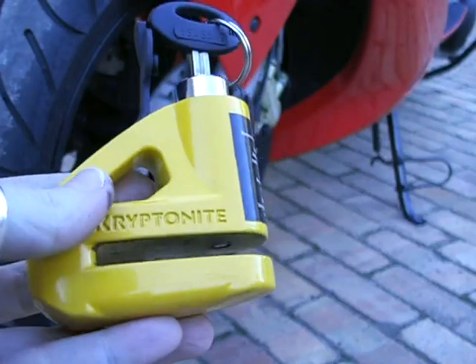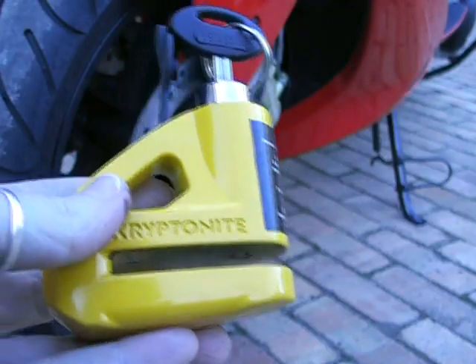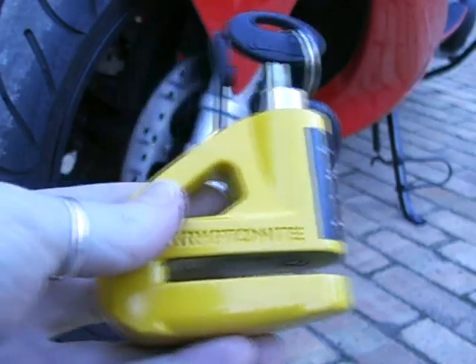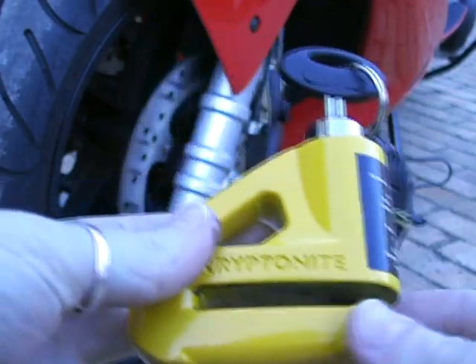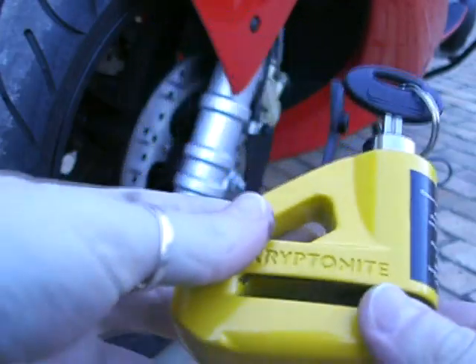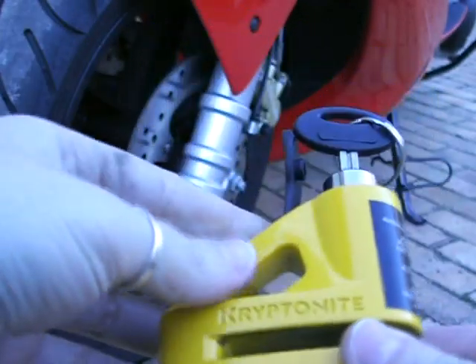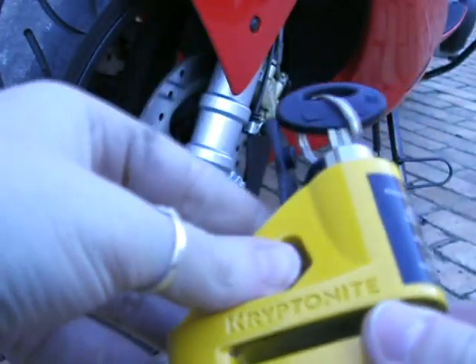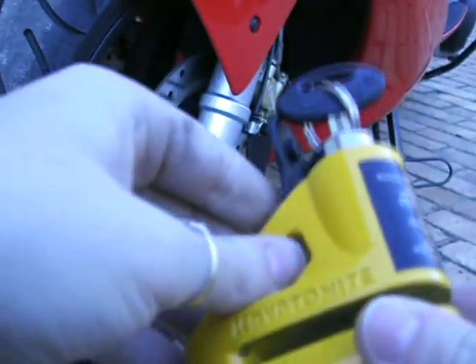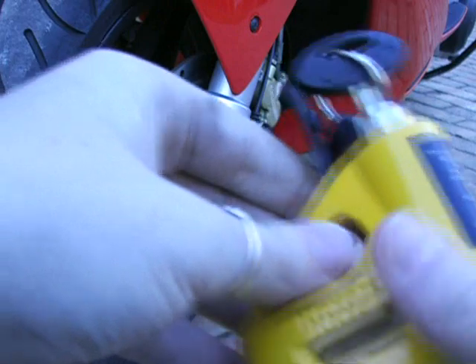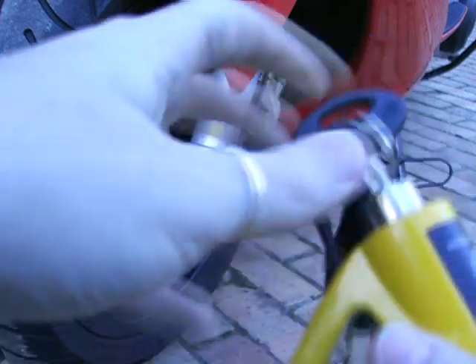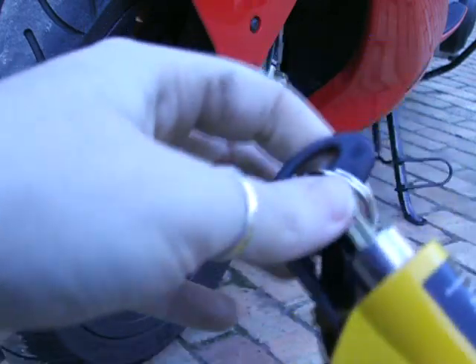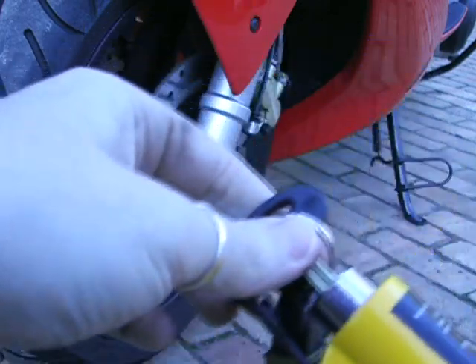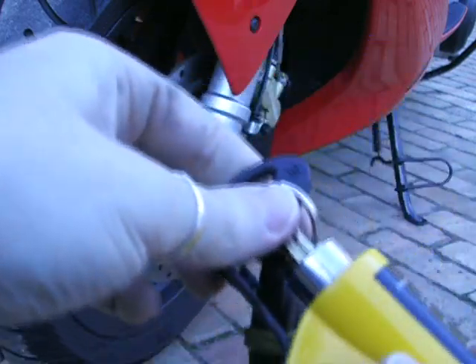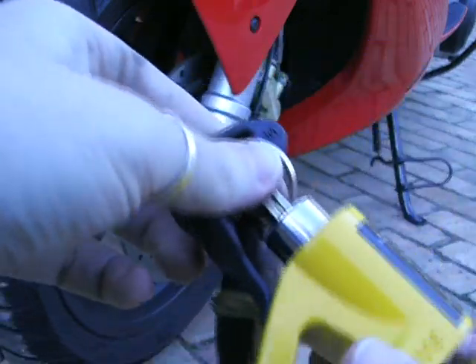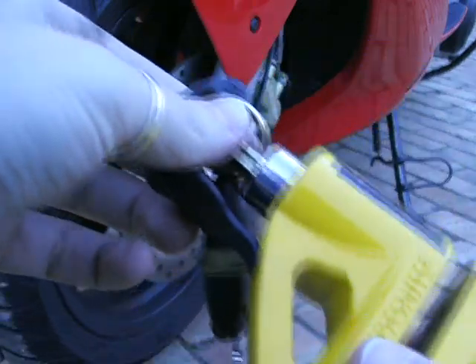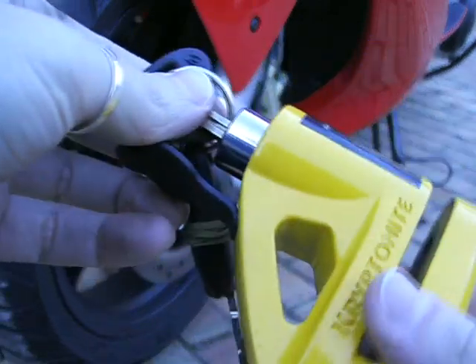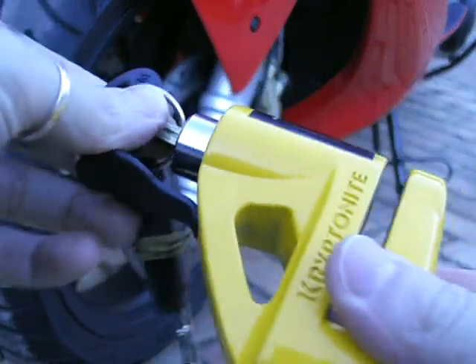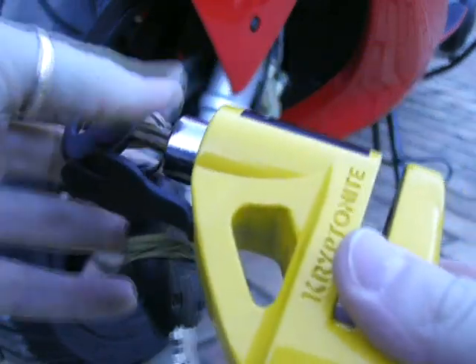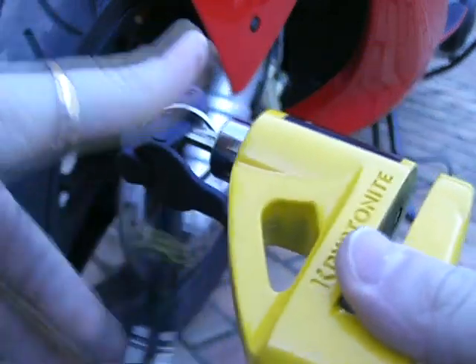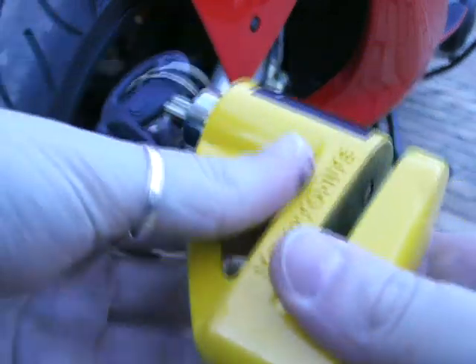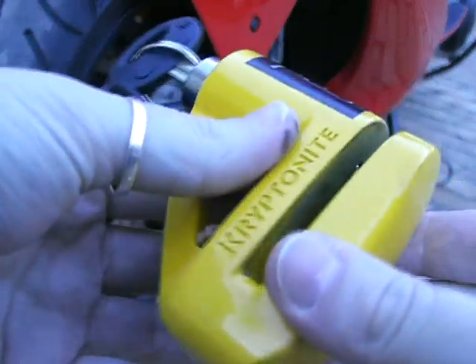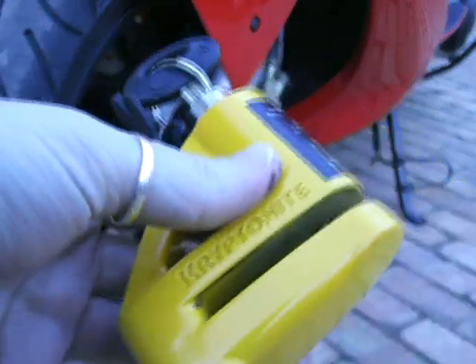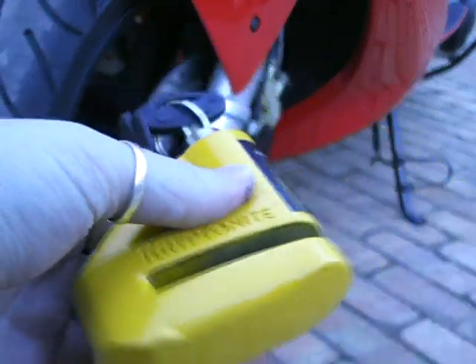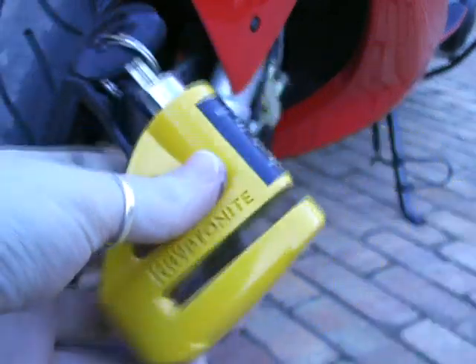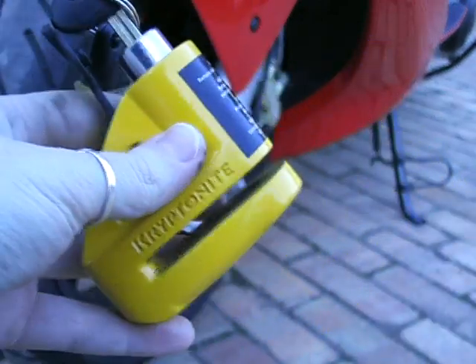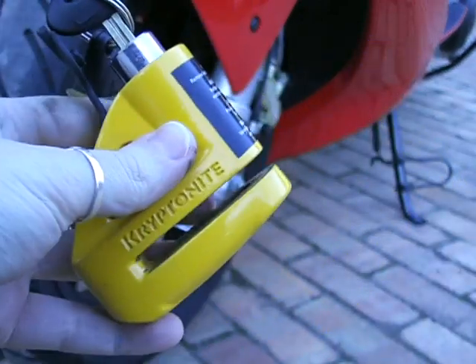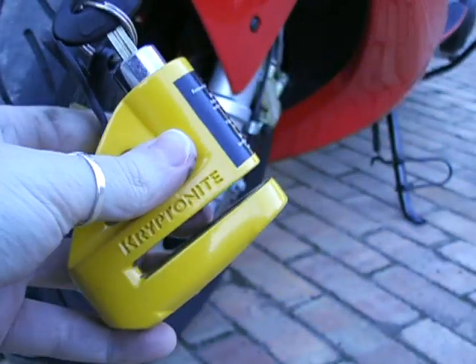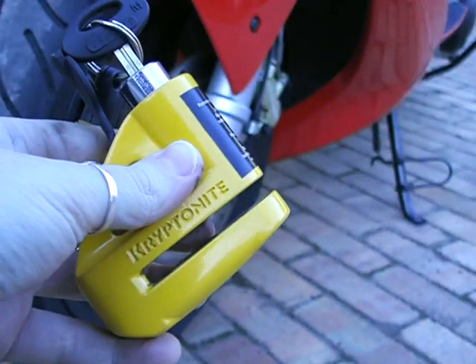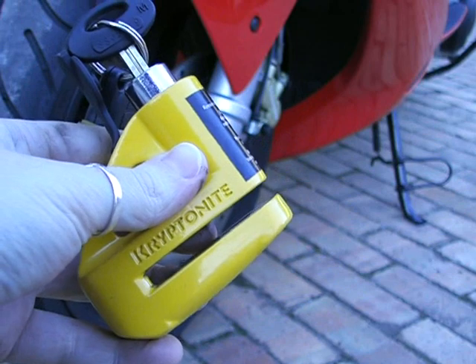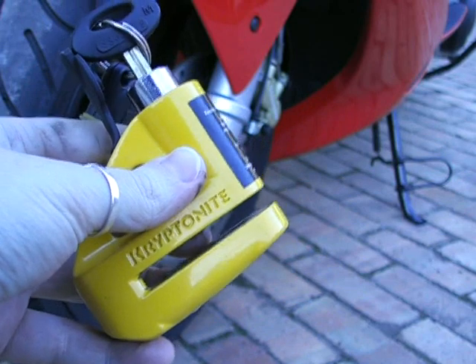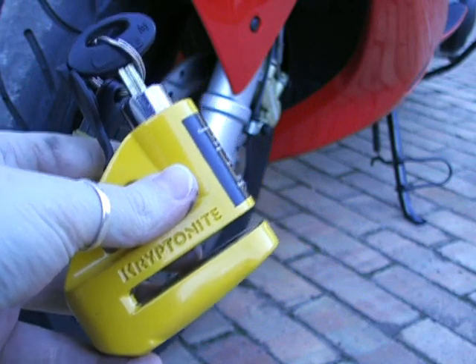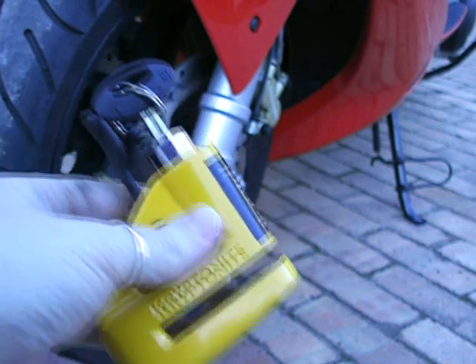This particular disc lock — you can't take the key out while it's unlocked. So I'll now go put it onto the disc brake for you.